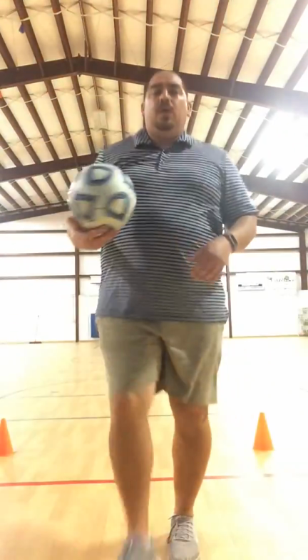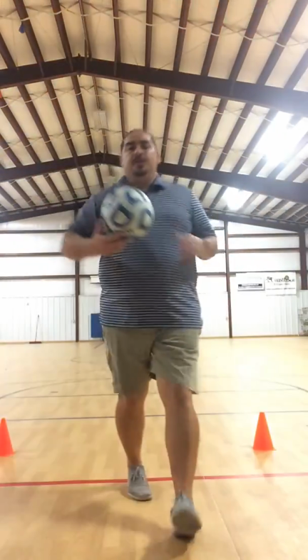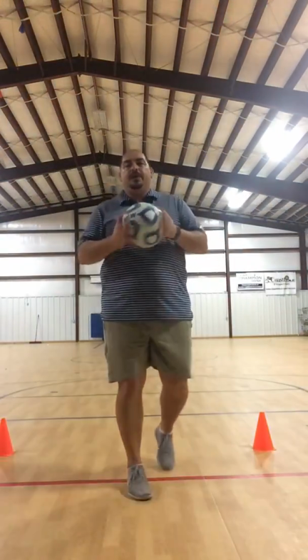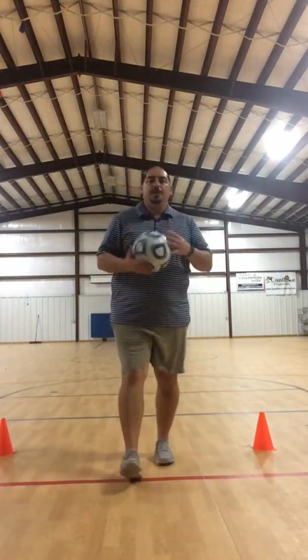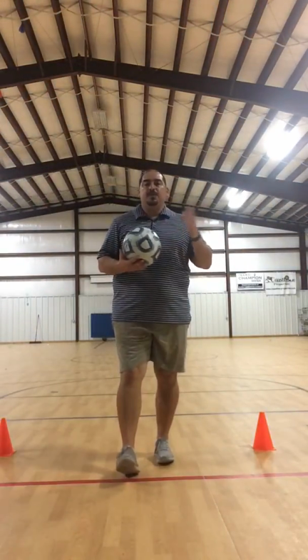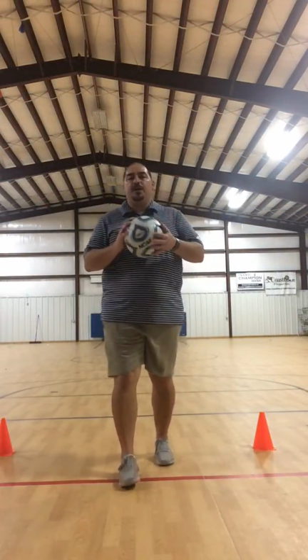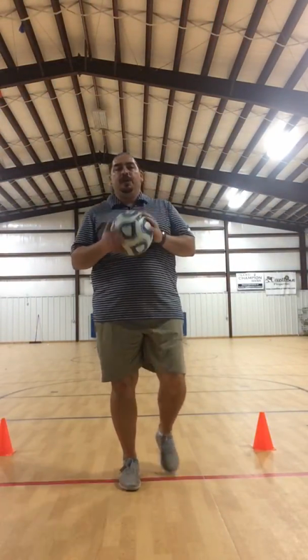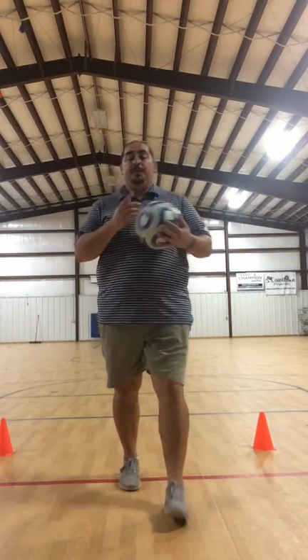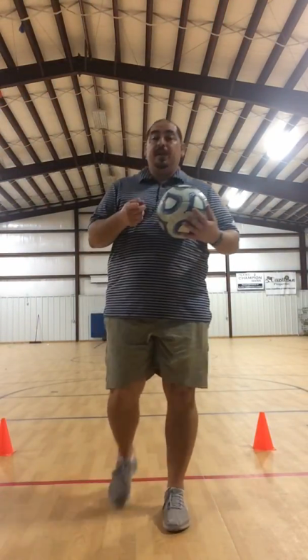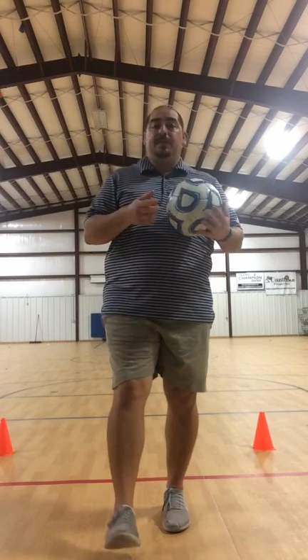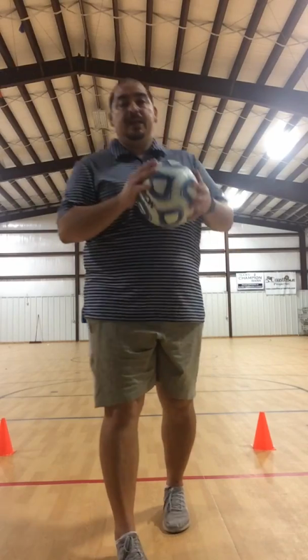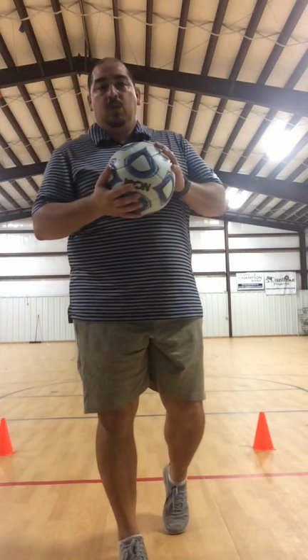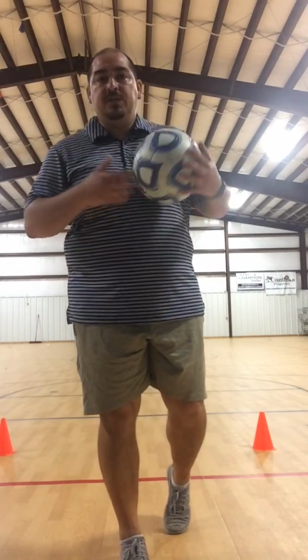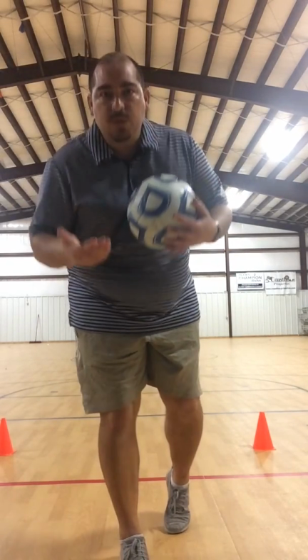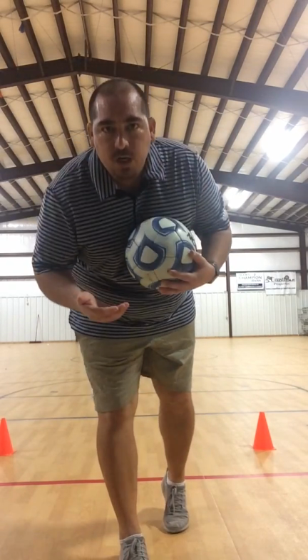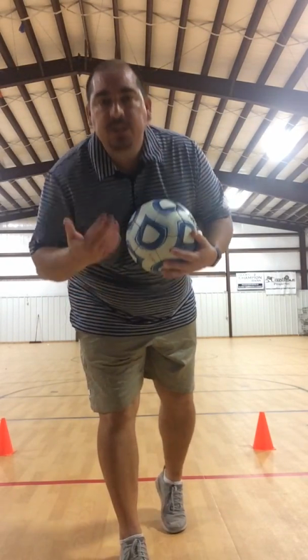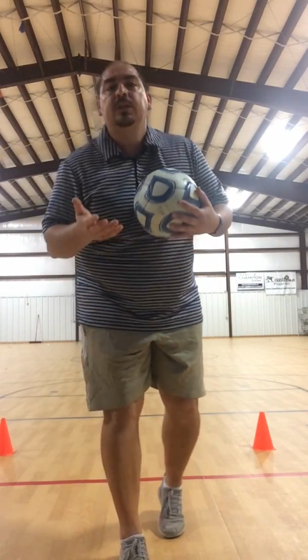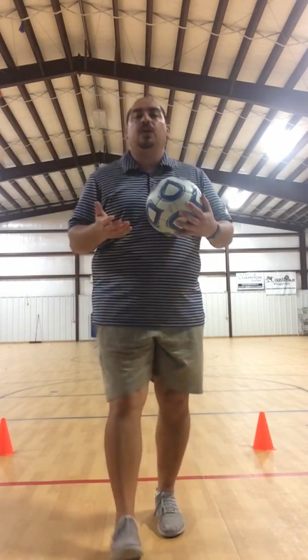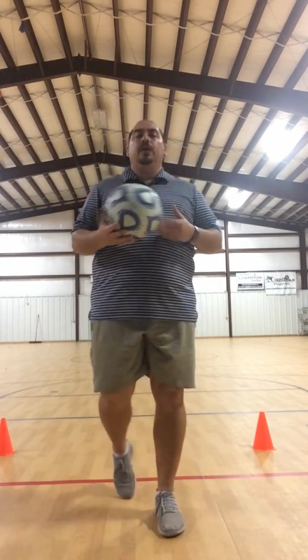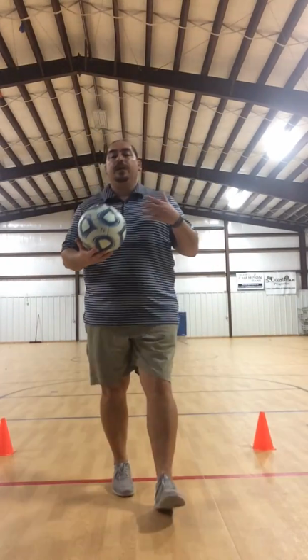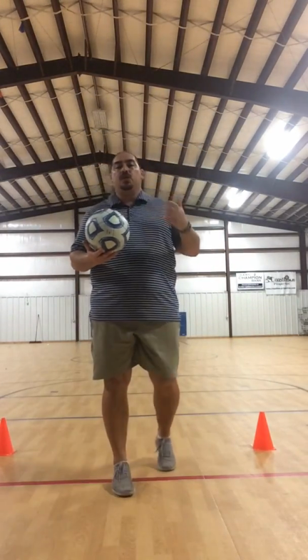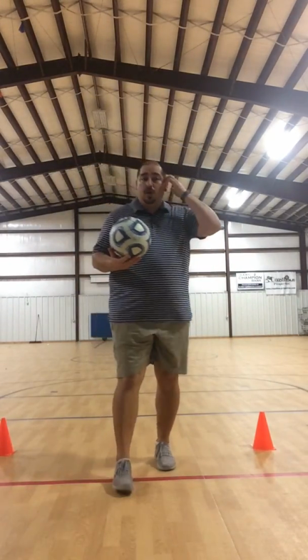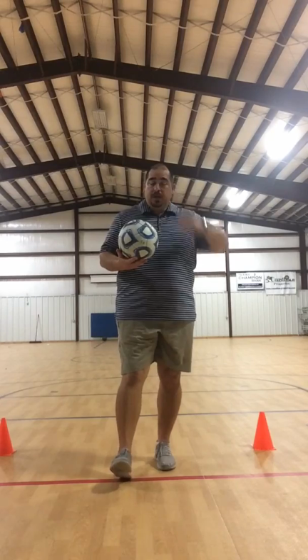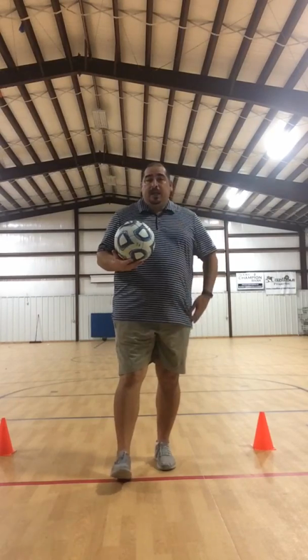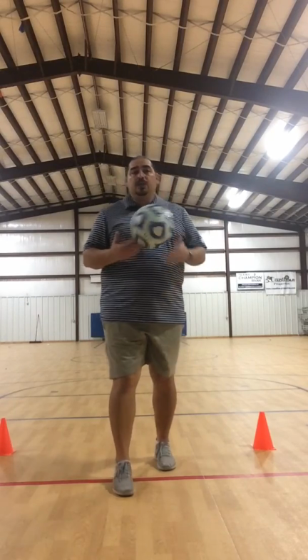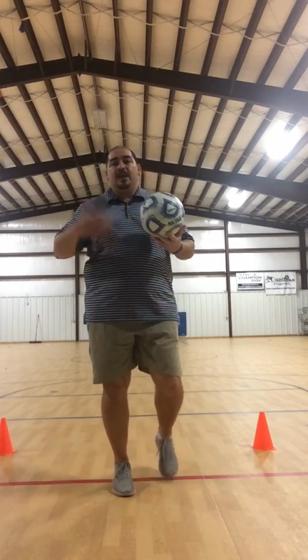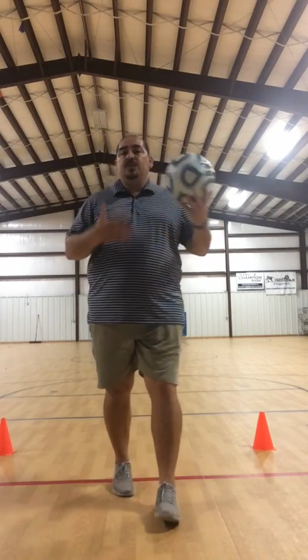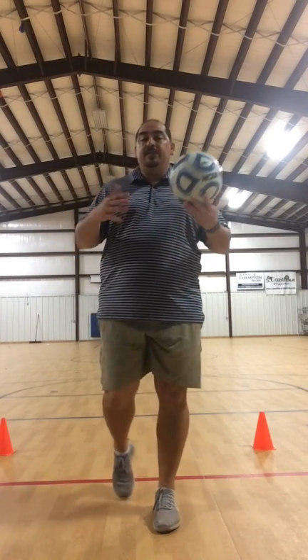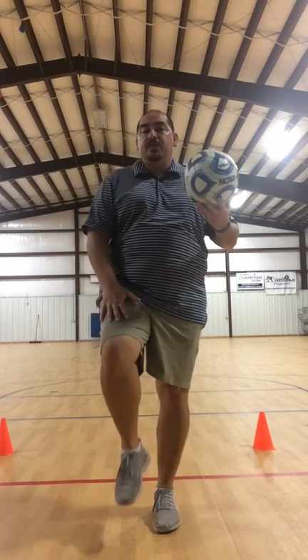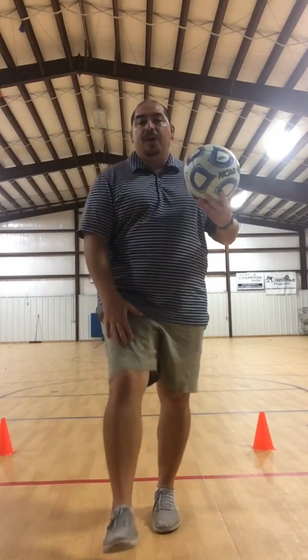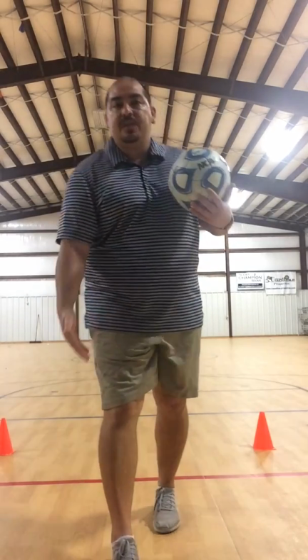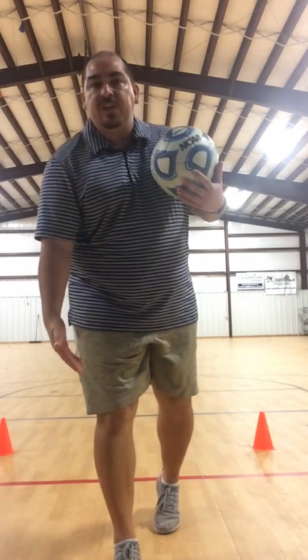All right boys and girls, hope everything's going good at home. Hope you're being nice to mom and dad. We're going to continue working on soccer and we're going to learn how to juggle a ball. Juggling is not using your hands — it's going to be using our thighs and our feet.